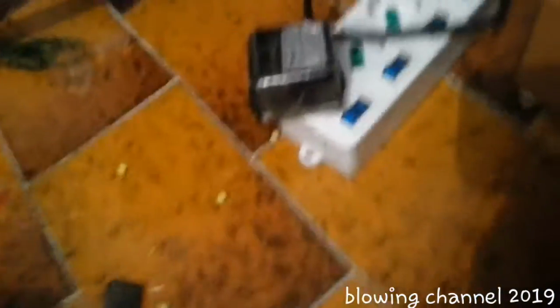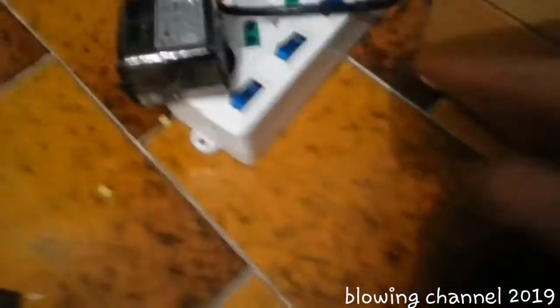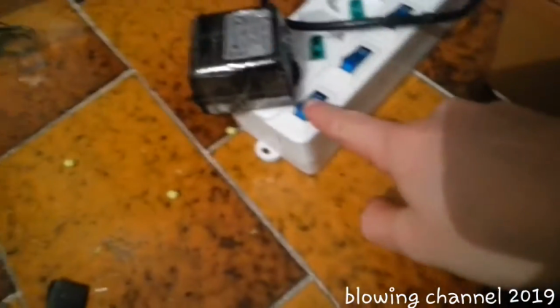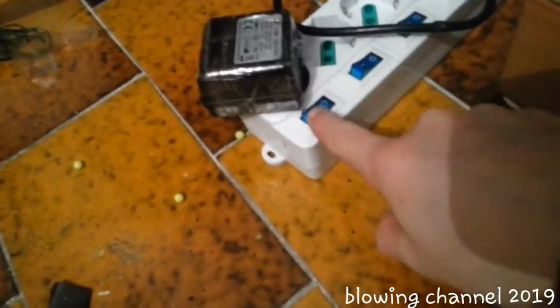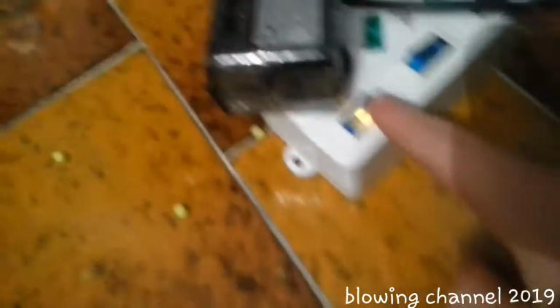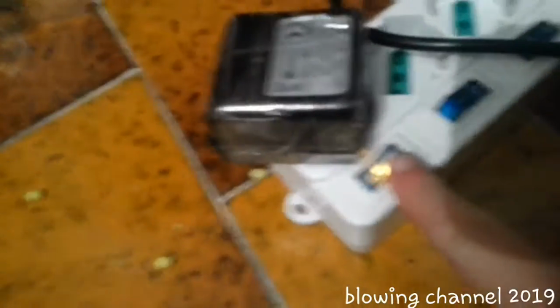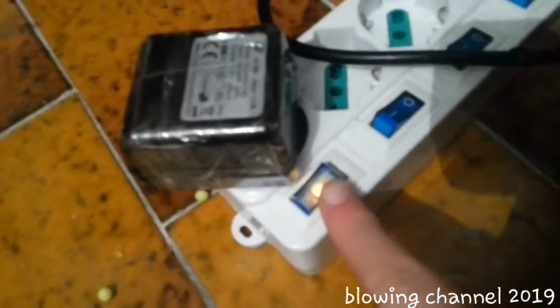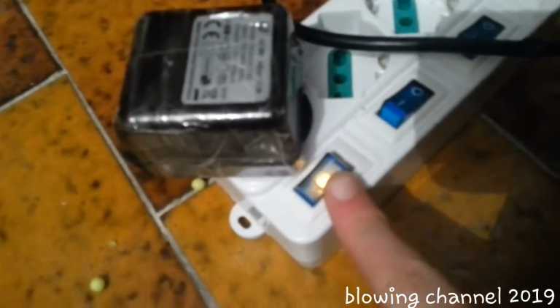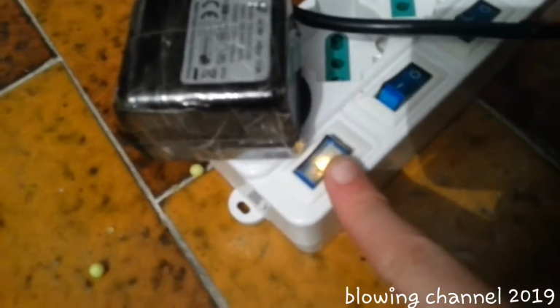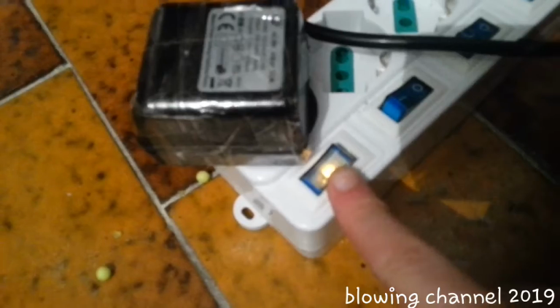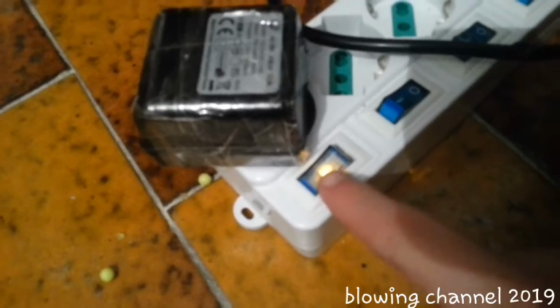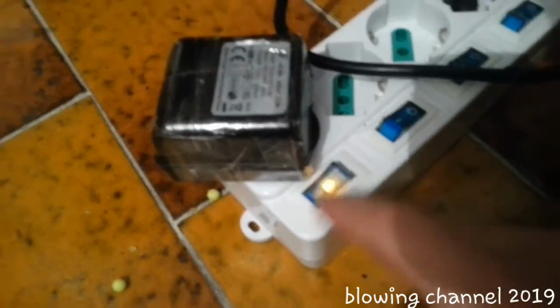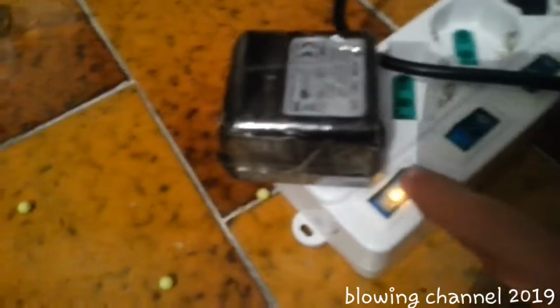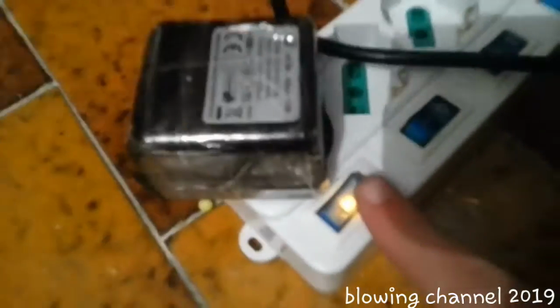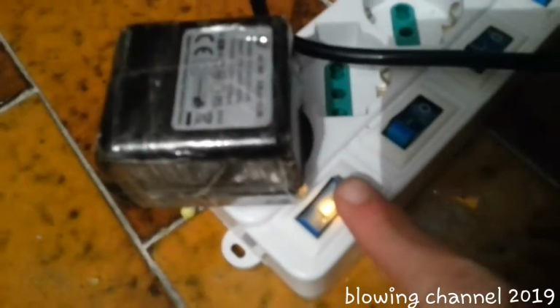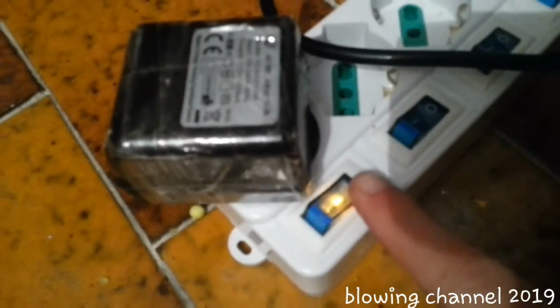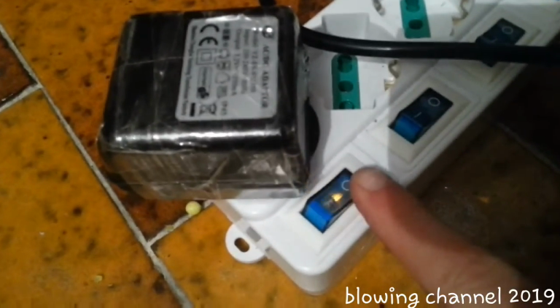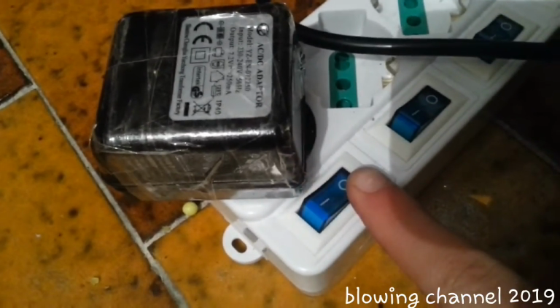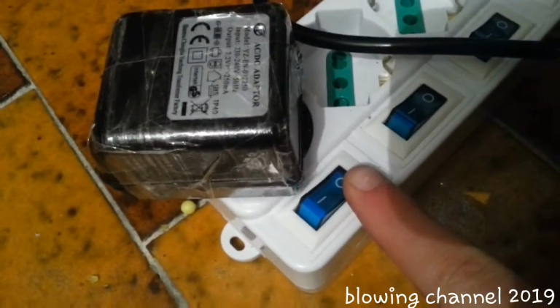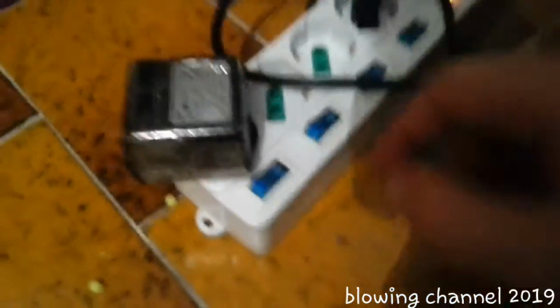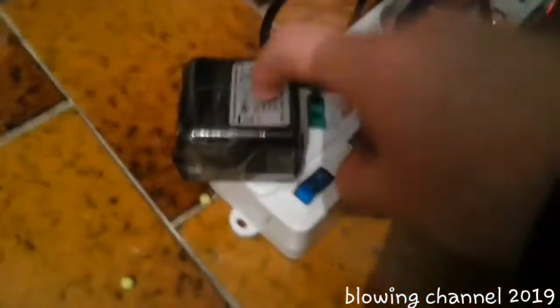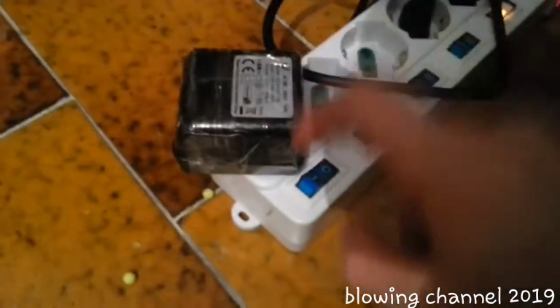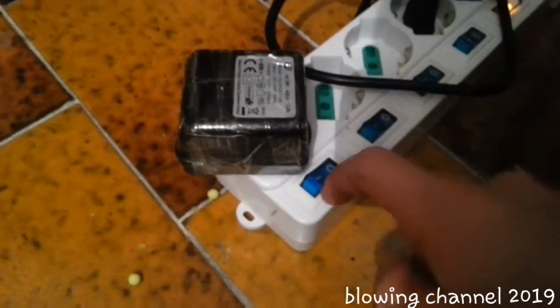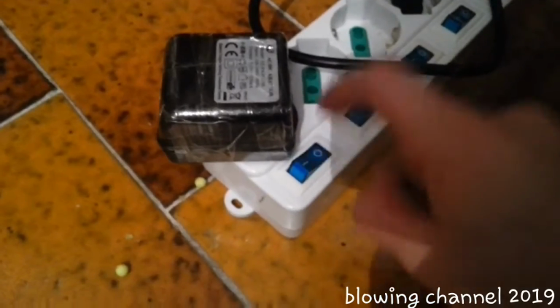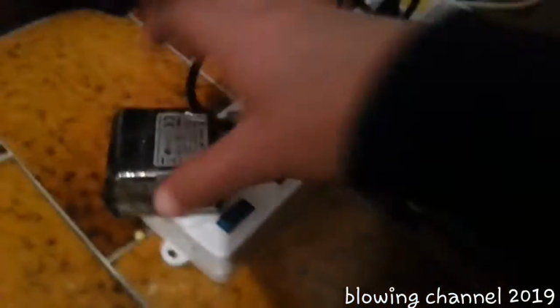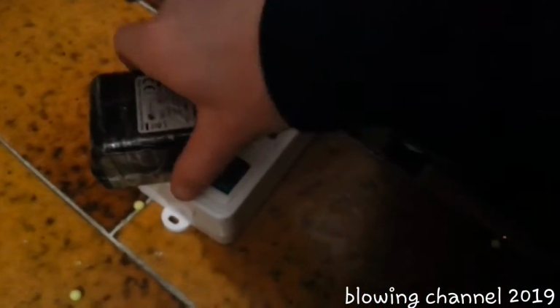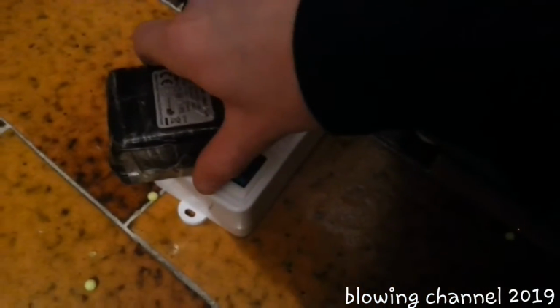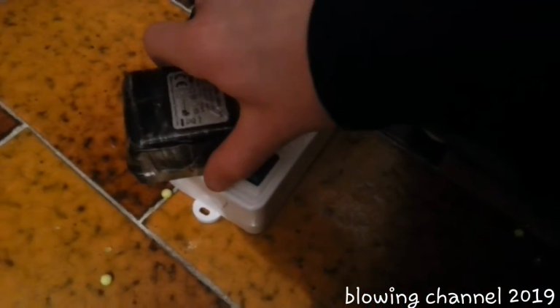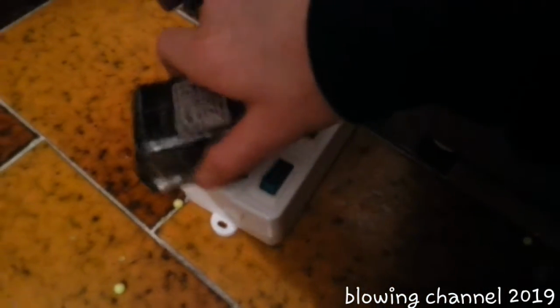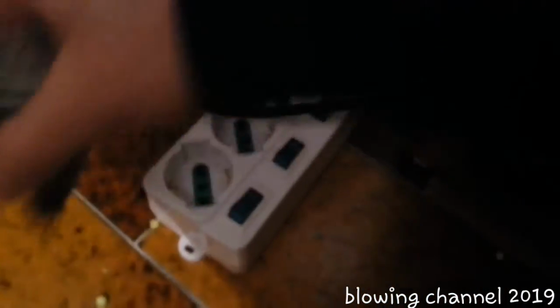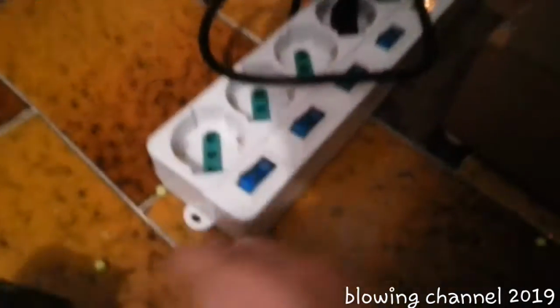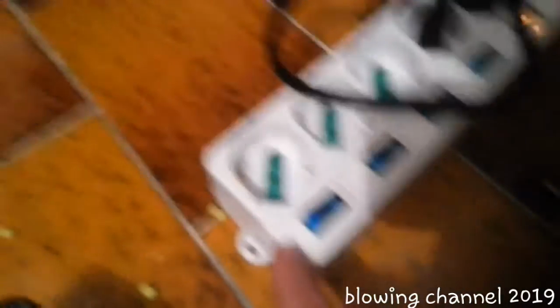Another way to use it: if you're connecting like this, when you turn it on and then turn it off after a few seconds, it turns off slowly. As you can see, the capacitor powers the switch and the switch turns off slowly.